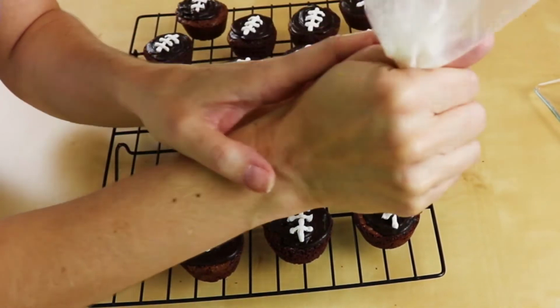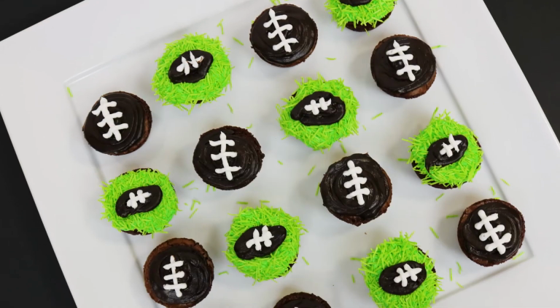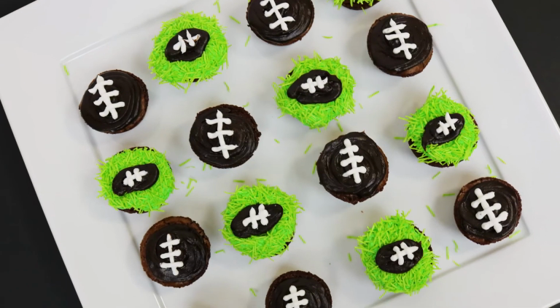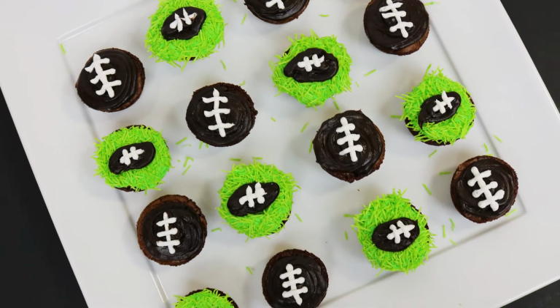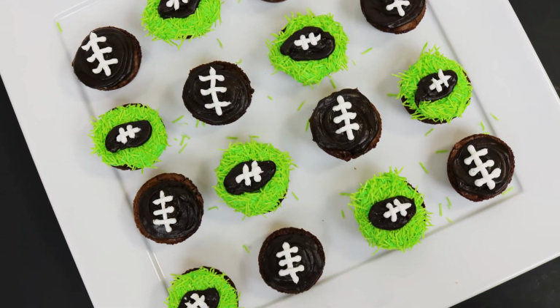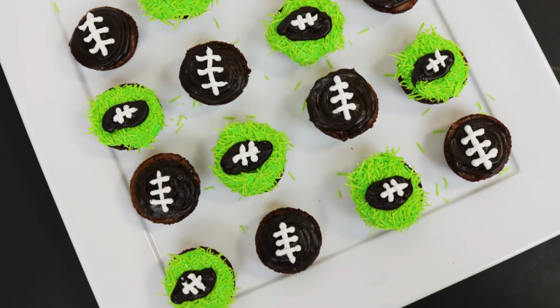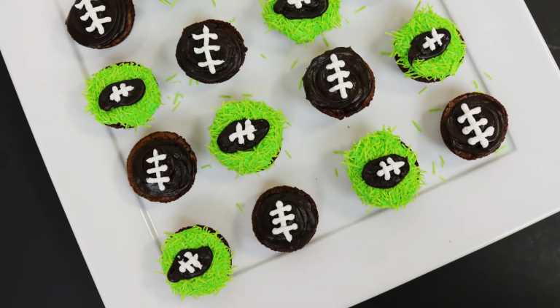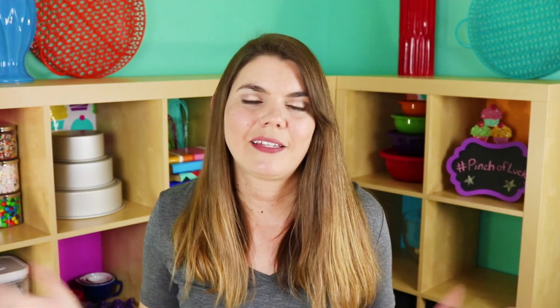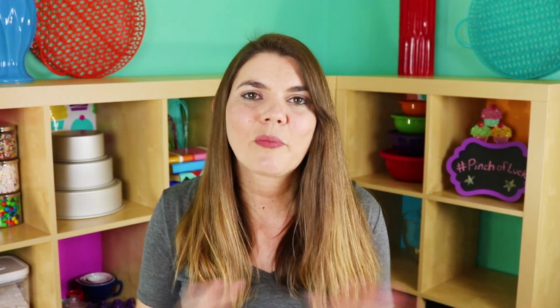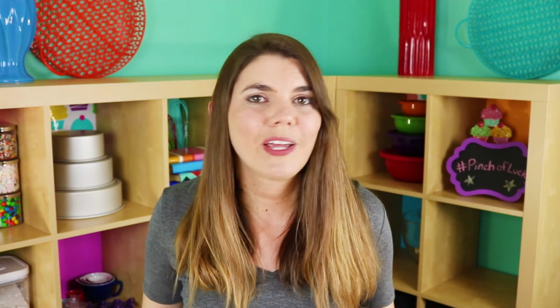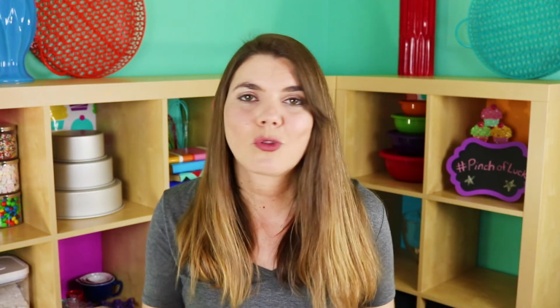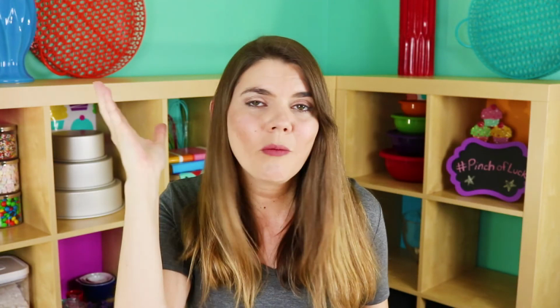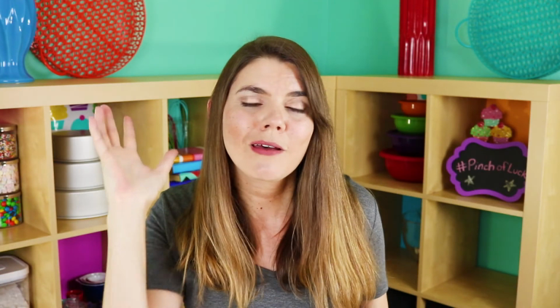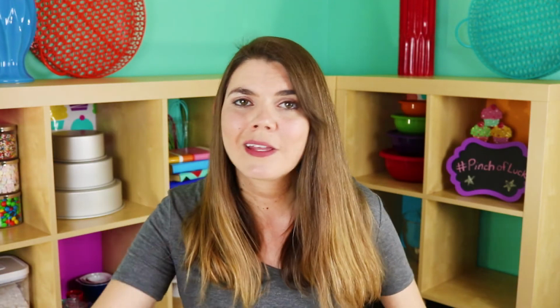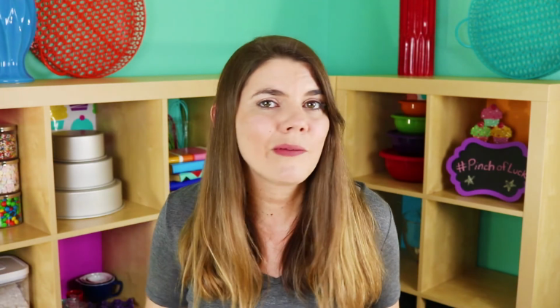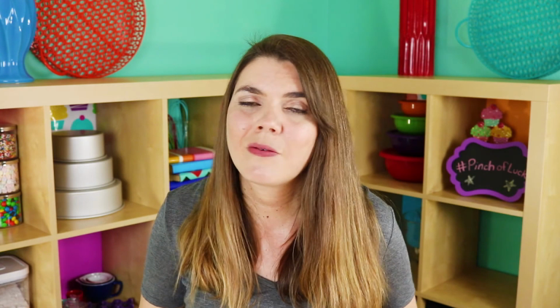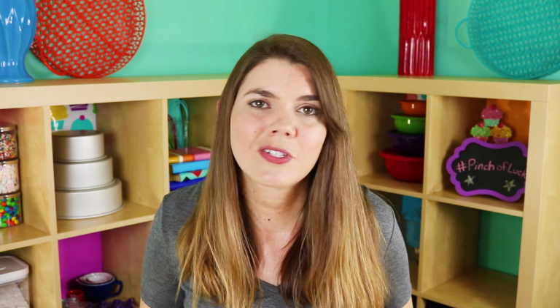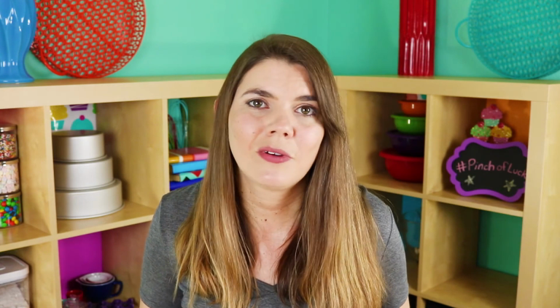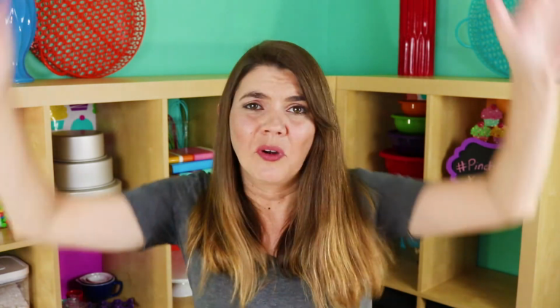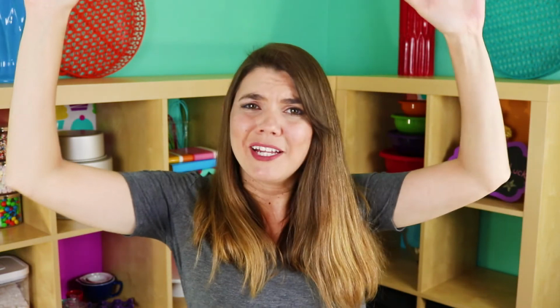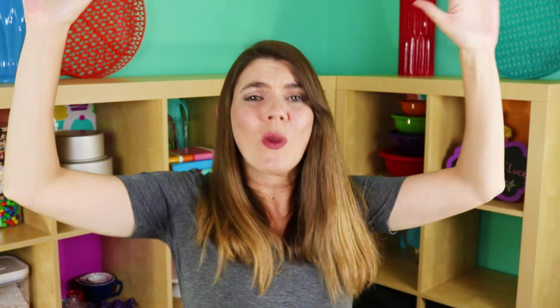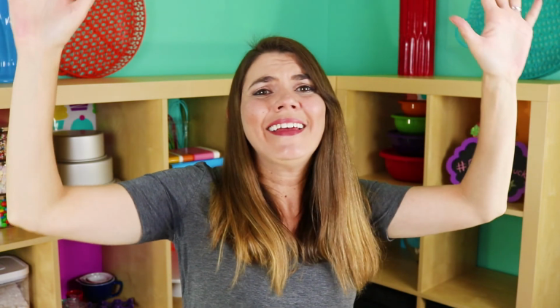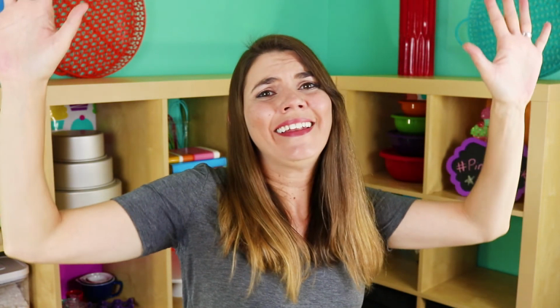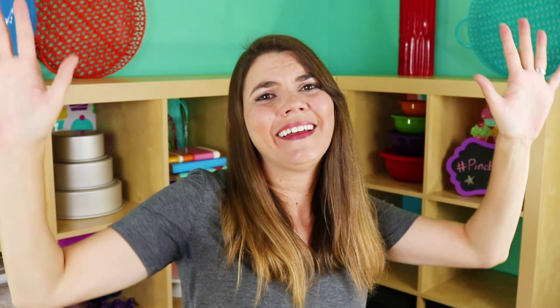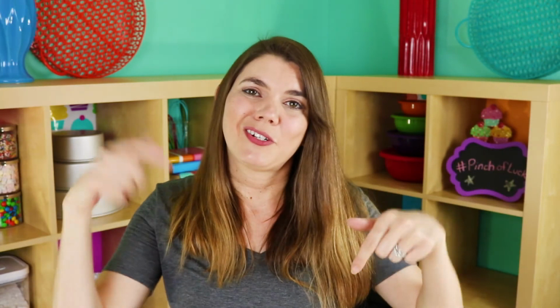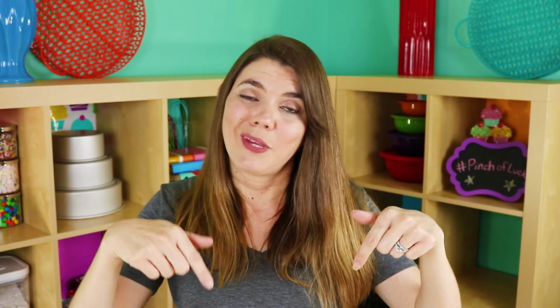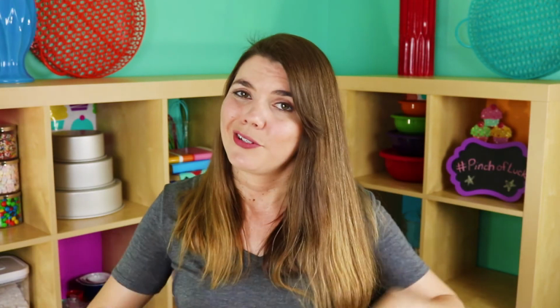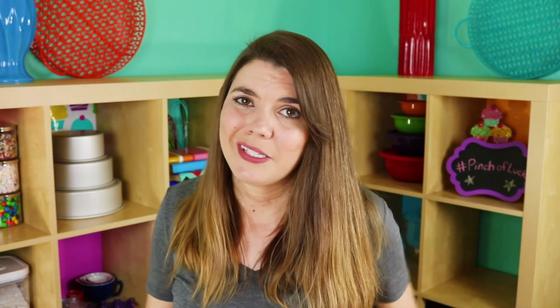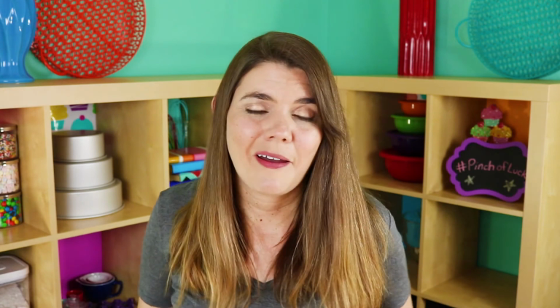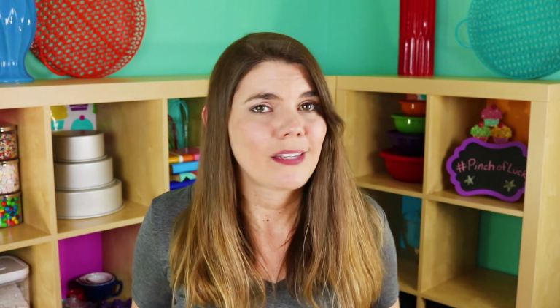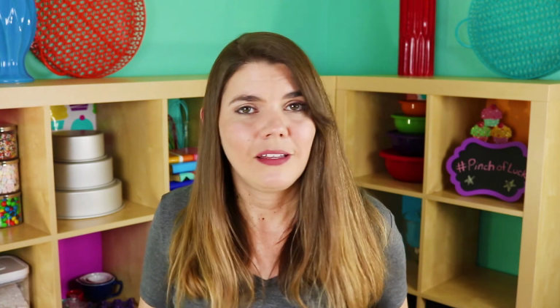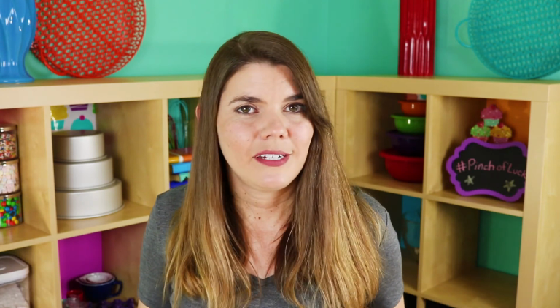And there you go guys. How easy was that? These are perfect. Just throw them in your mouth during the game. Oh it's just so good. Brownie Bites for the win! Be sure to tell me who your team is in the comments — I would love to hear.